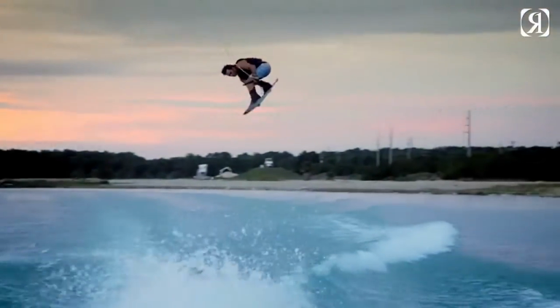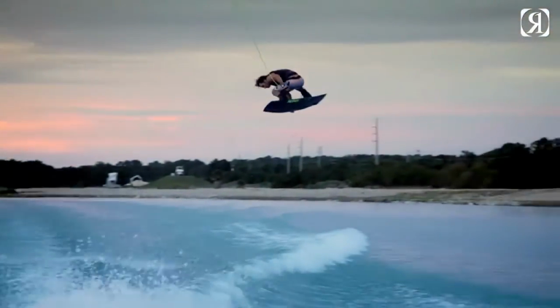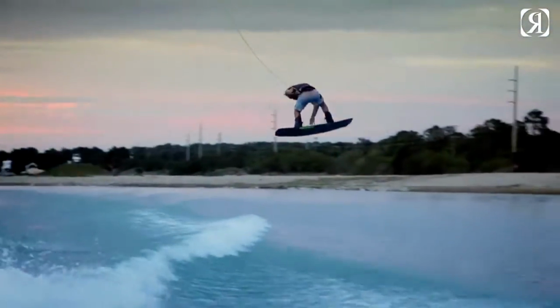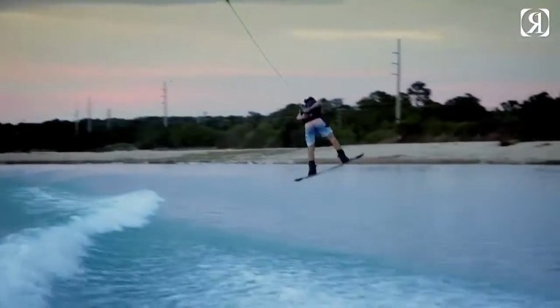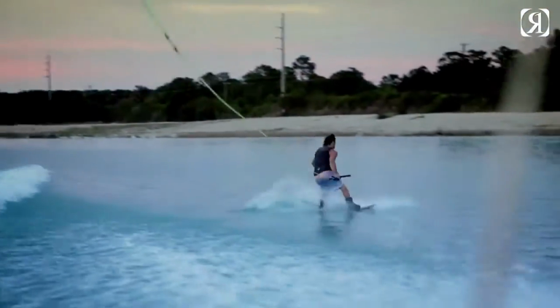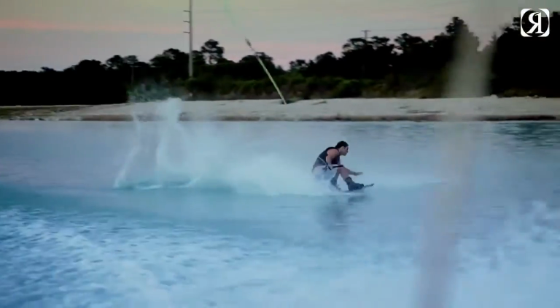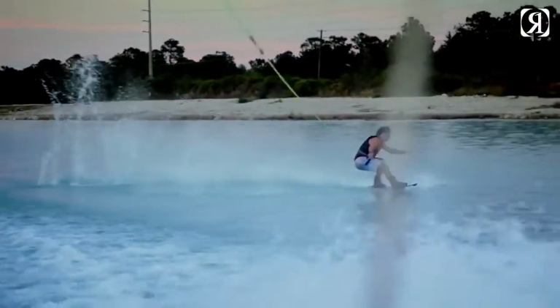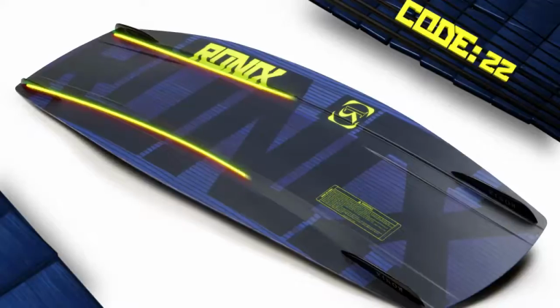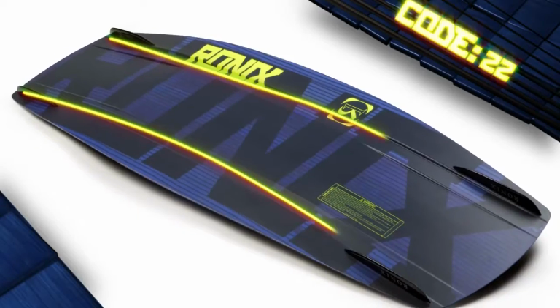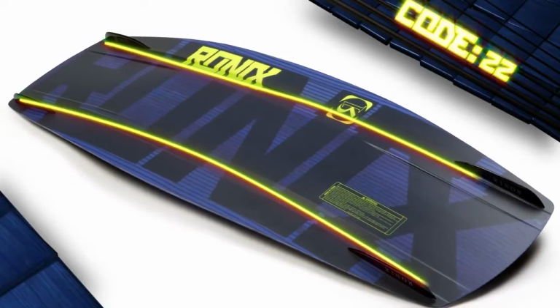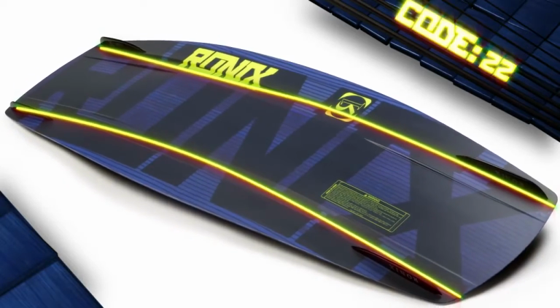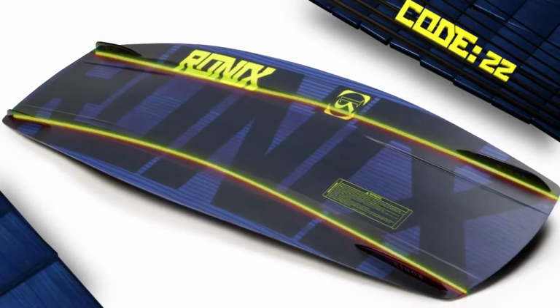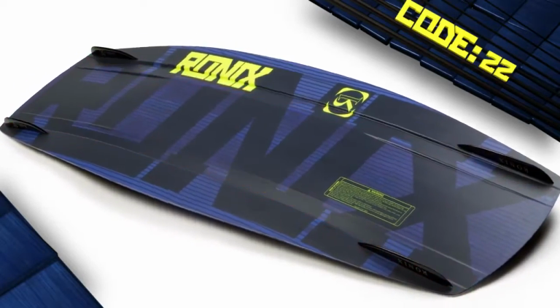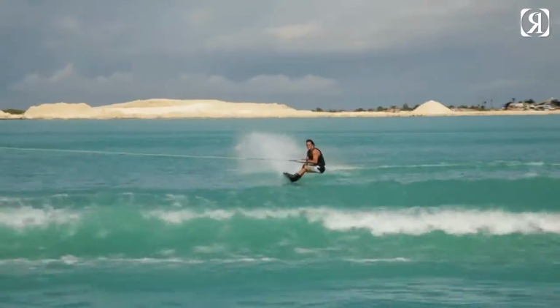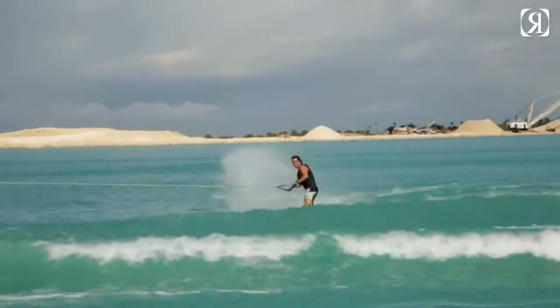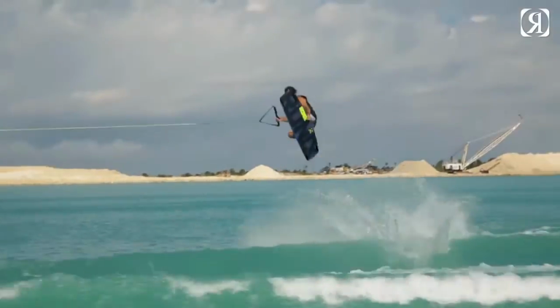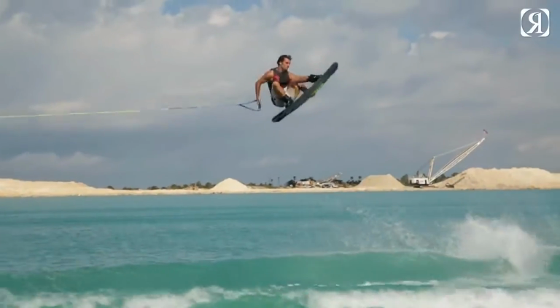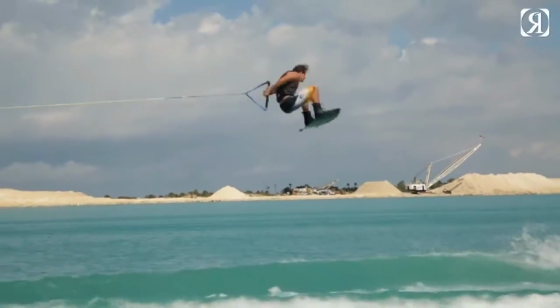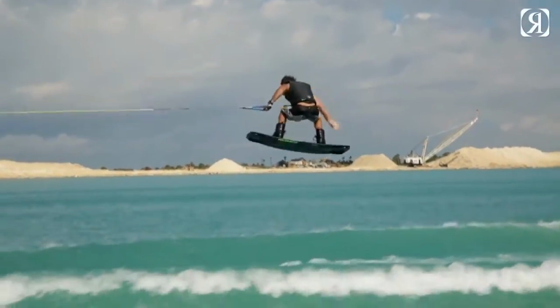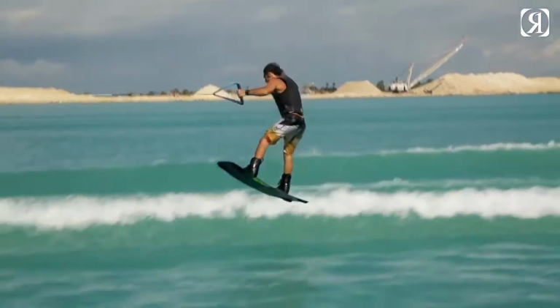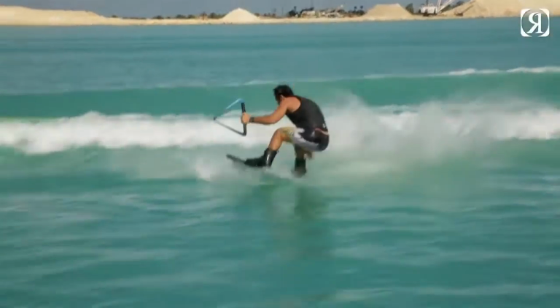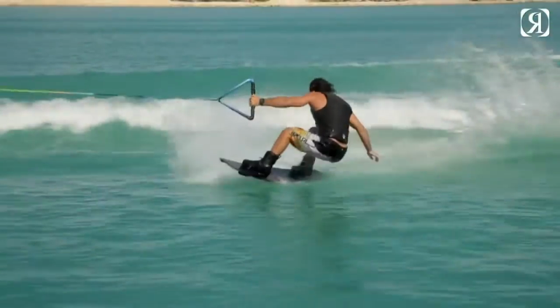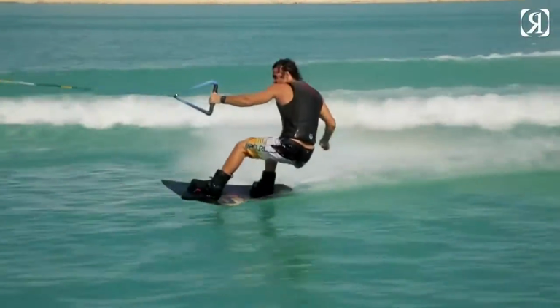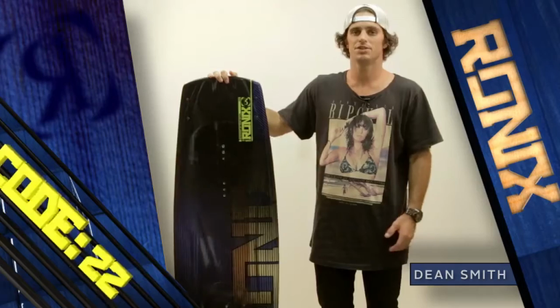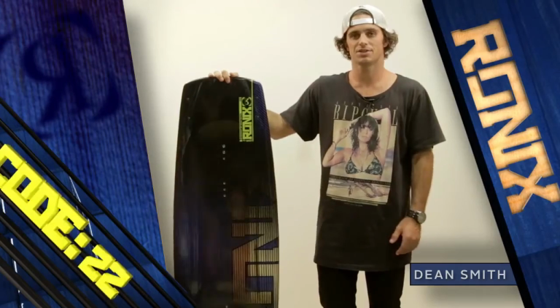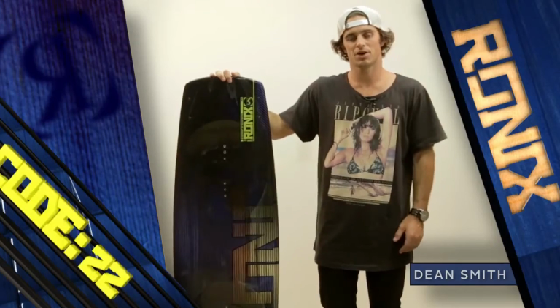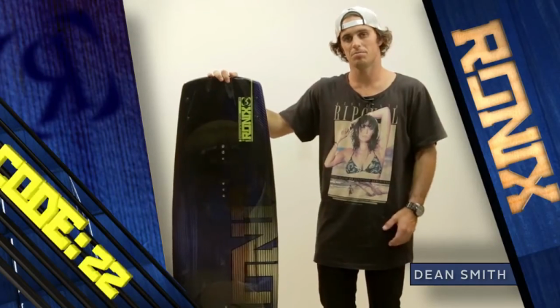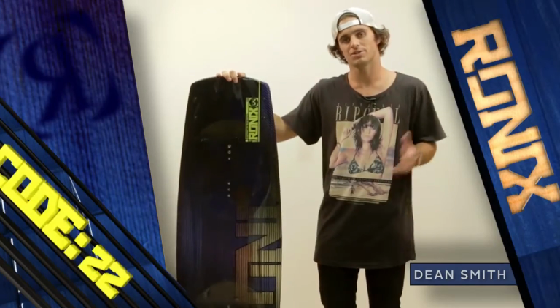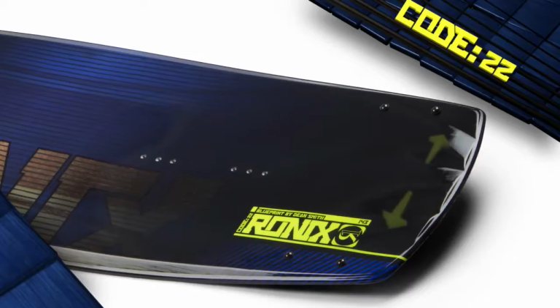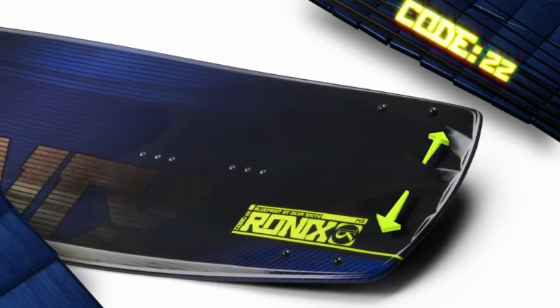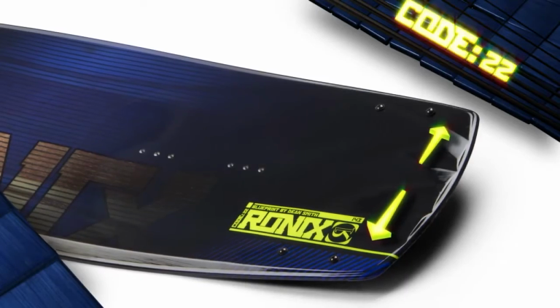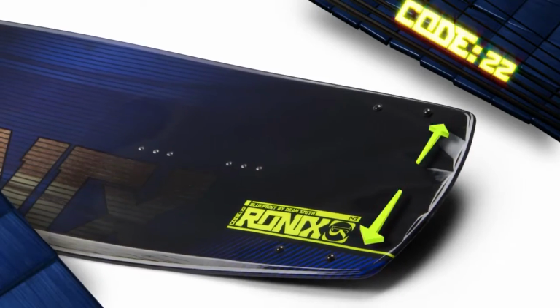Another addition this year to the Code 22 is the channels running from tip to tail. This is going to give the board a more true track once on edge, as well as giving it a more stable landing. This year I've decided to go with a board which is slightly wider in the tip and tail.